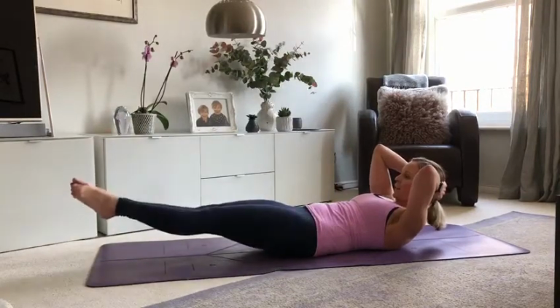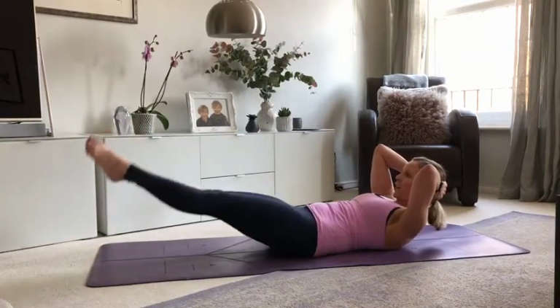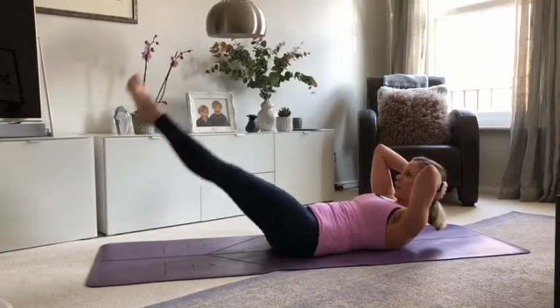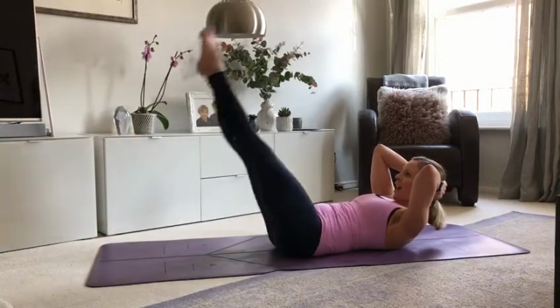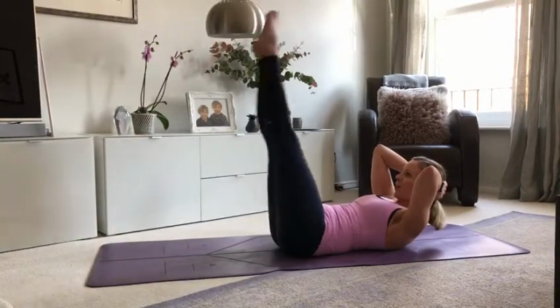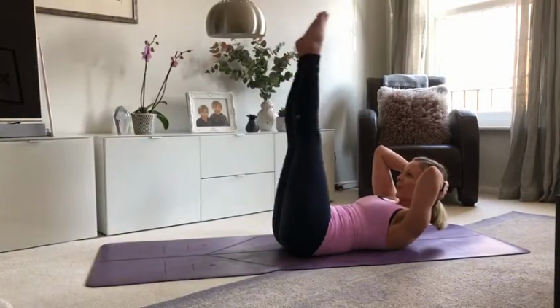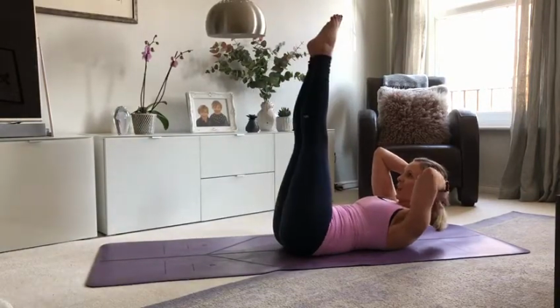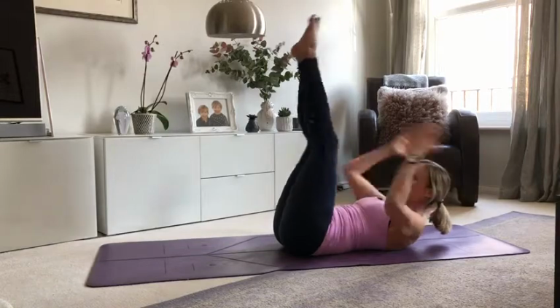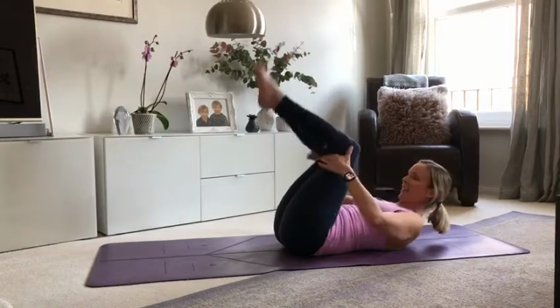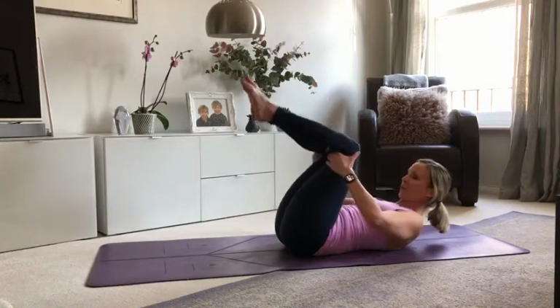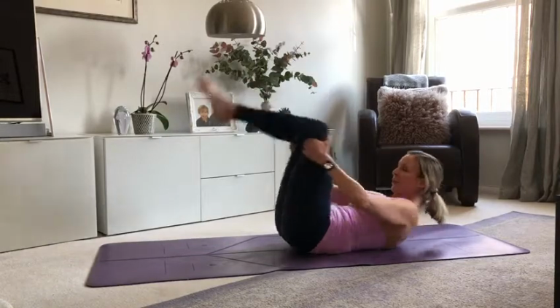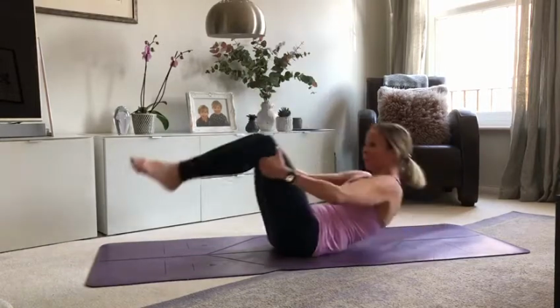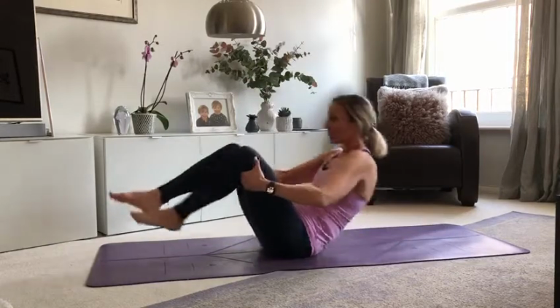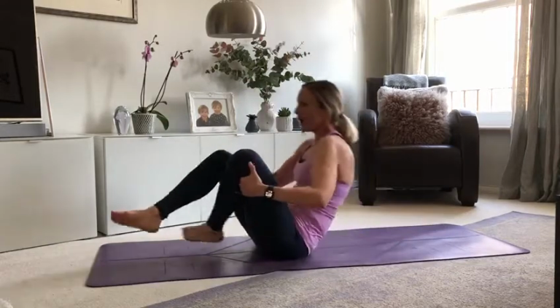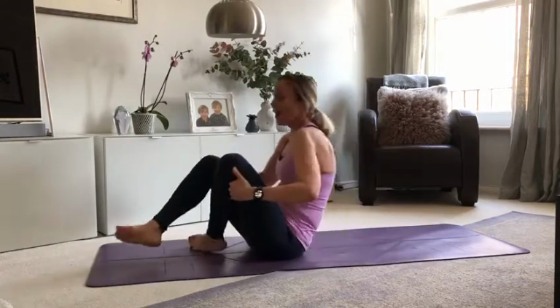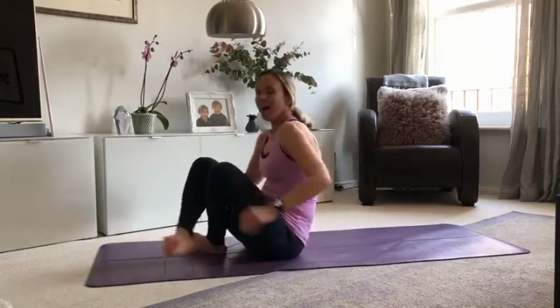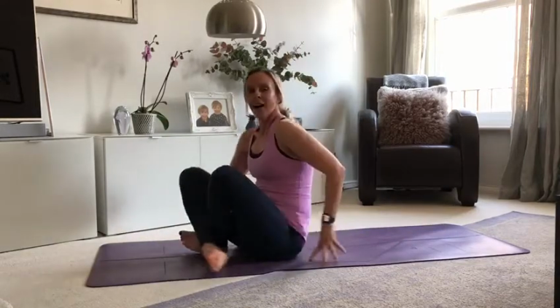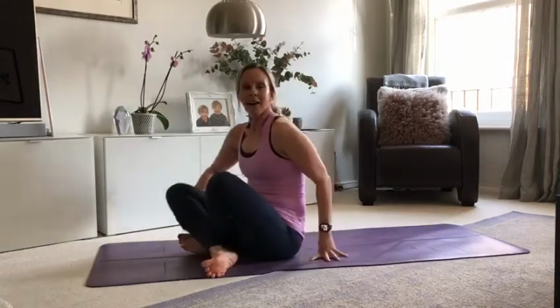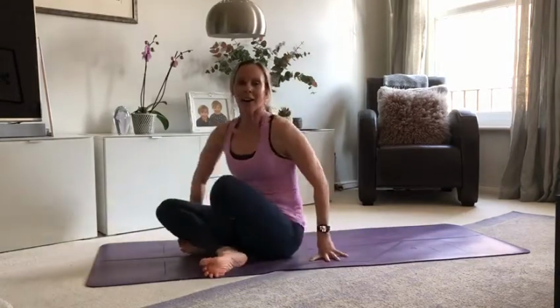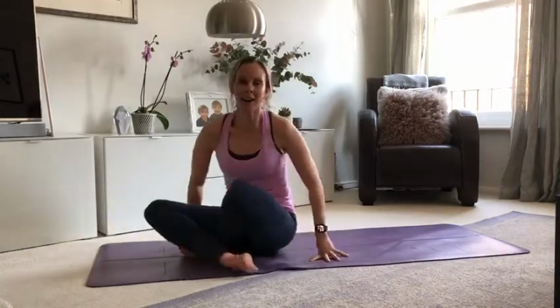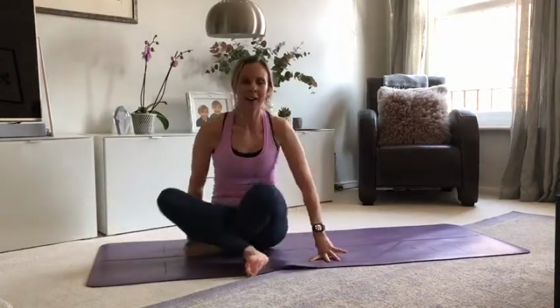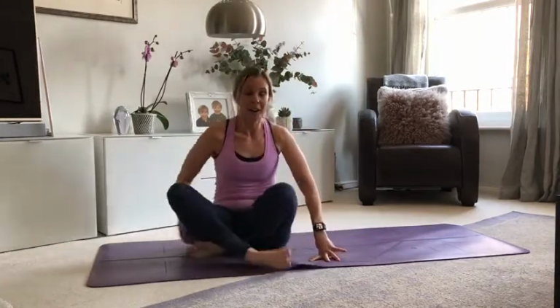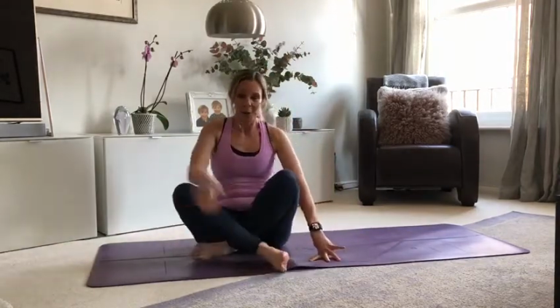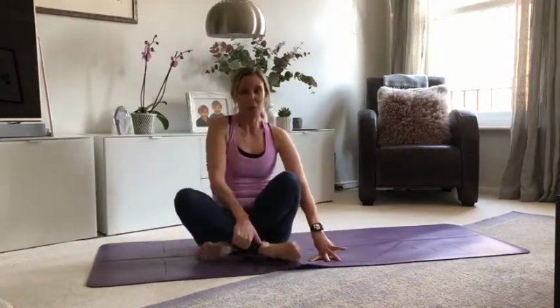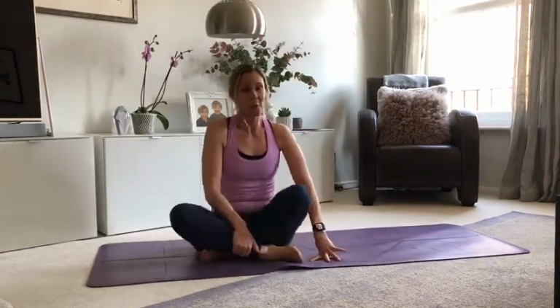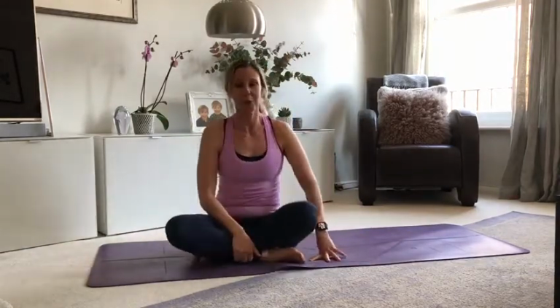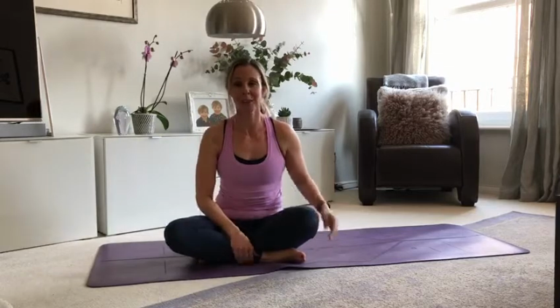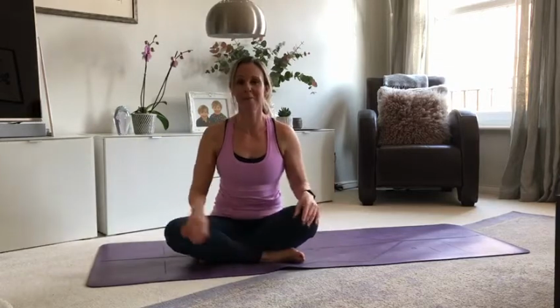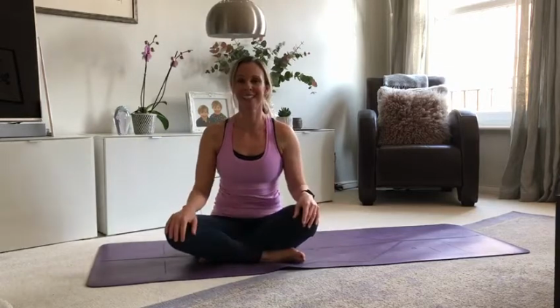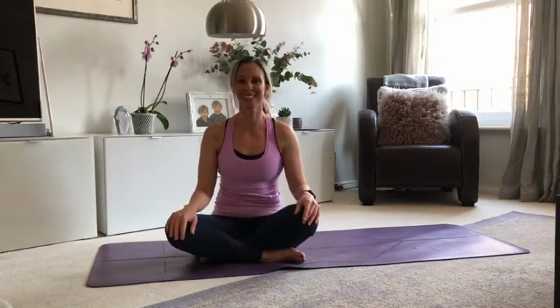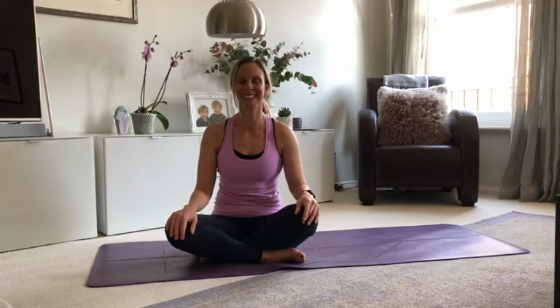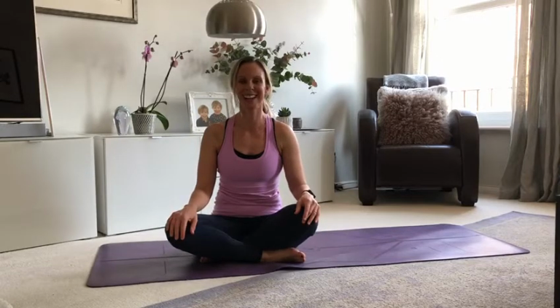Well done. Bend the knees, rock yourself up. I'm quite warm after that. Take care.